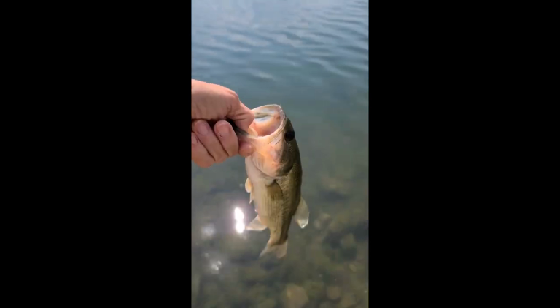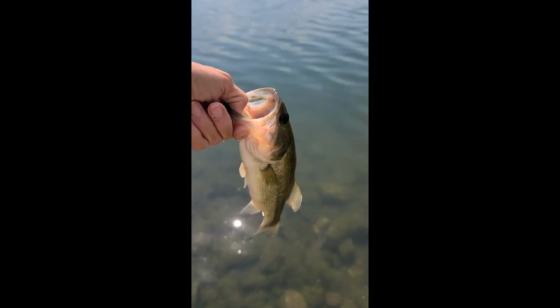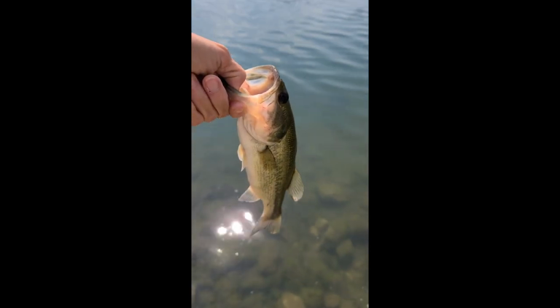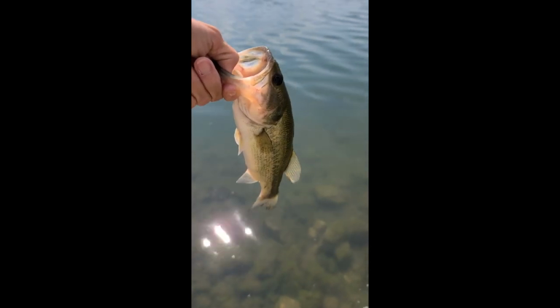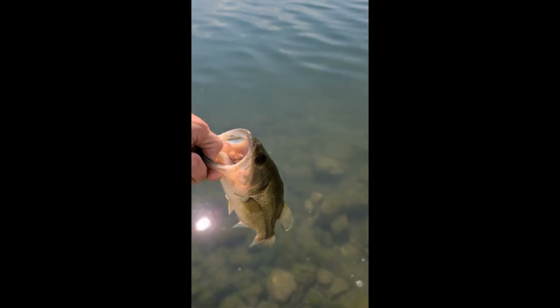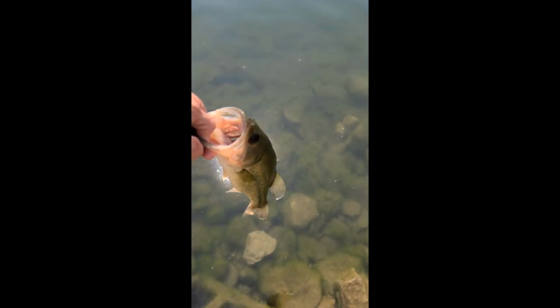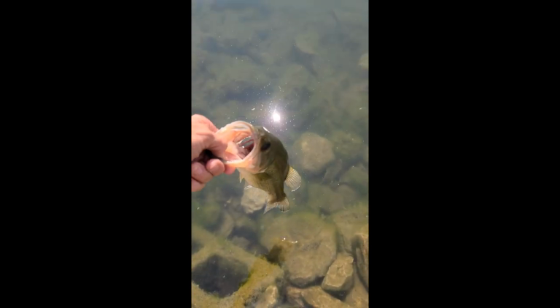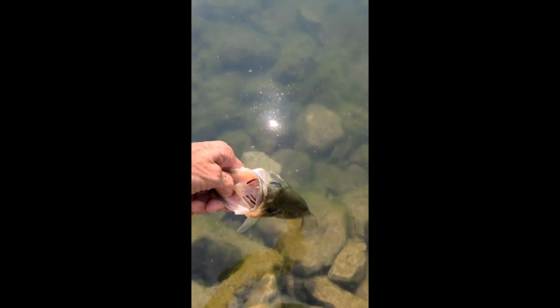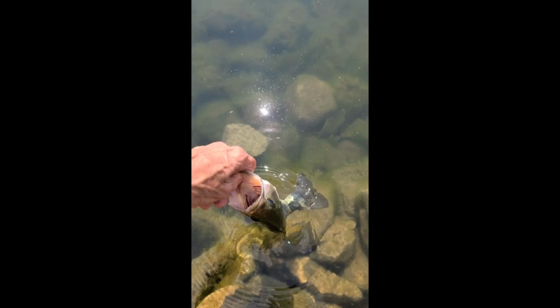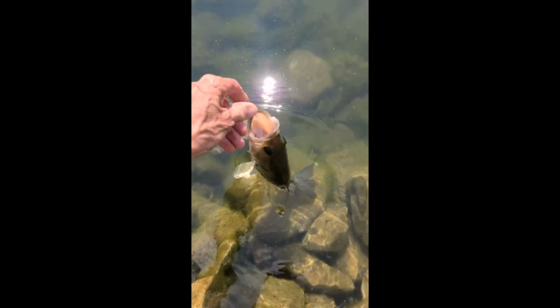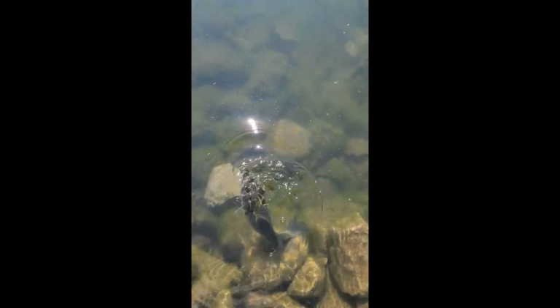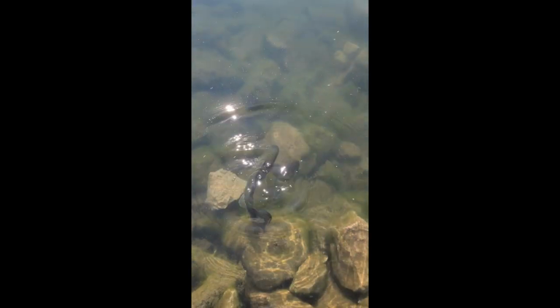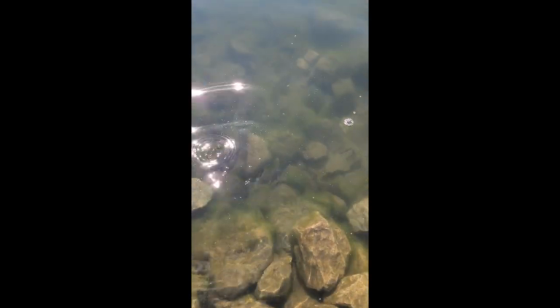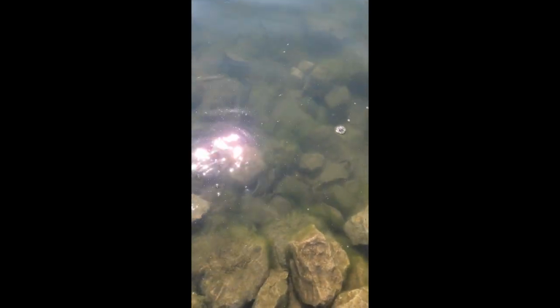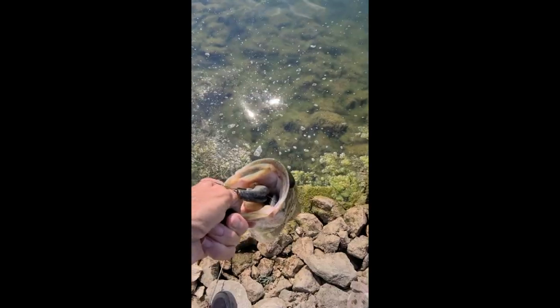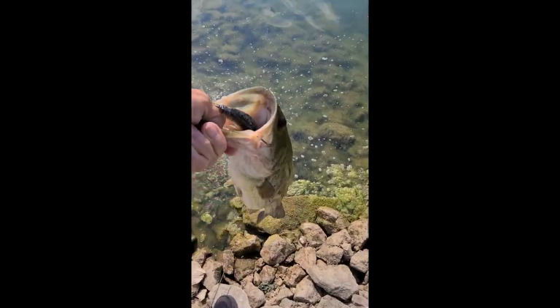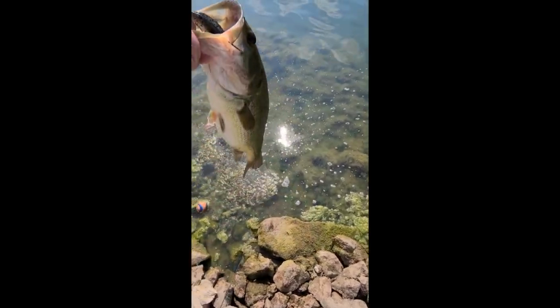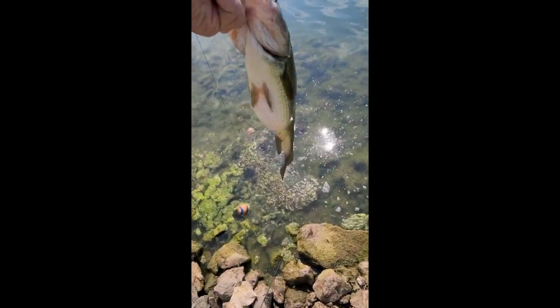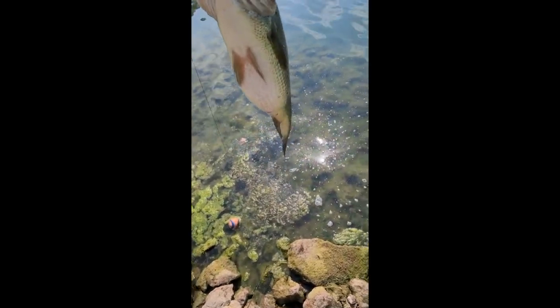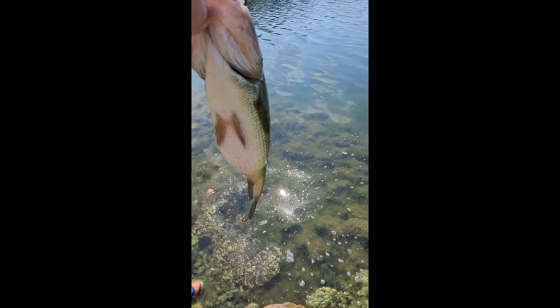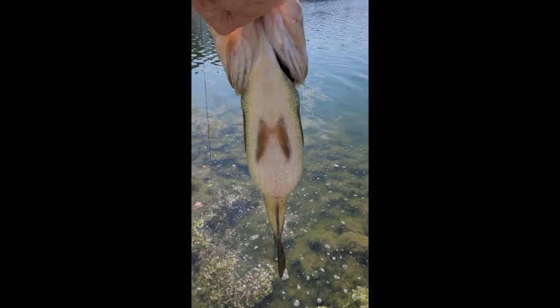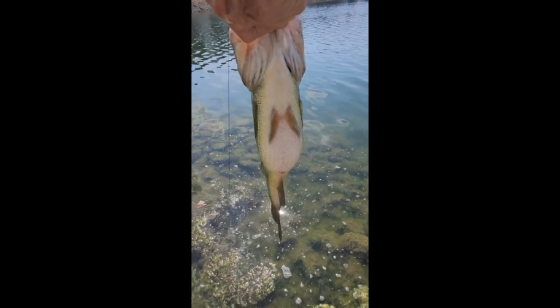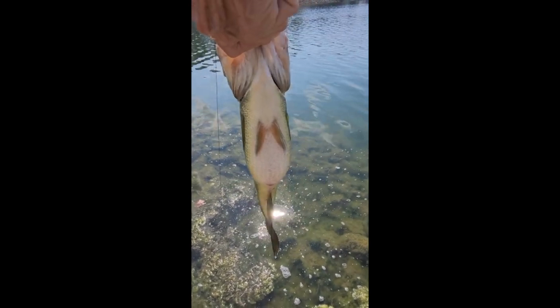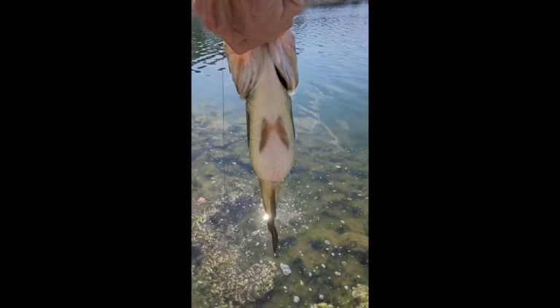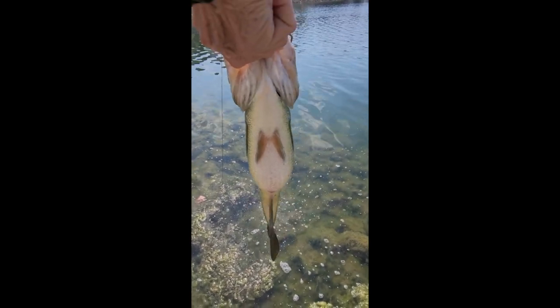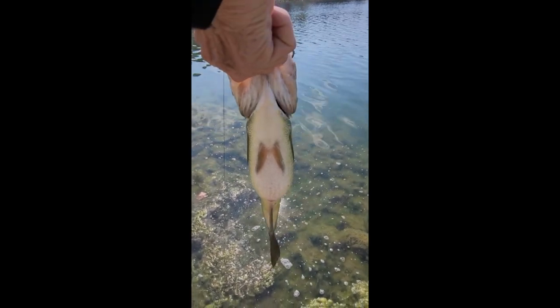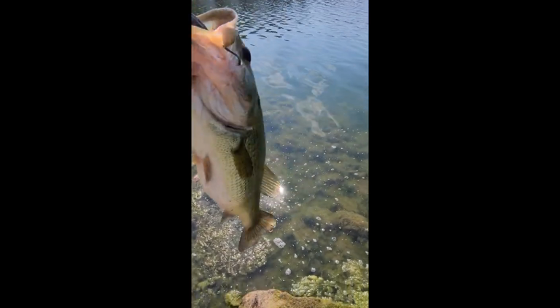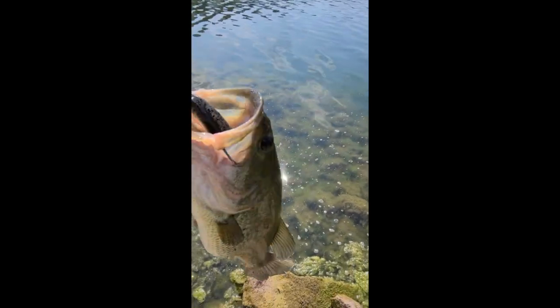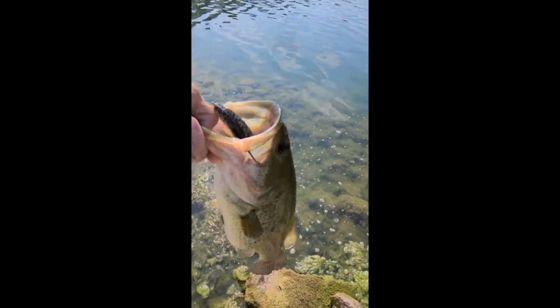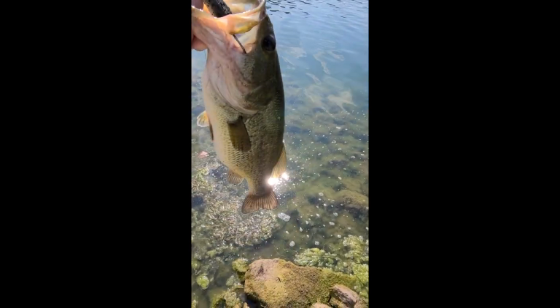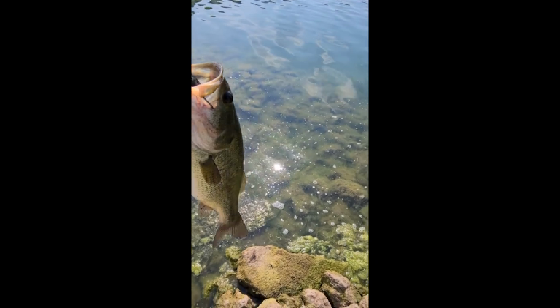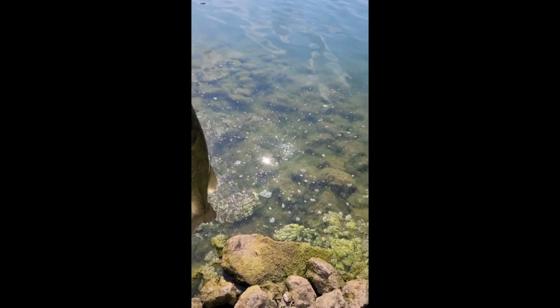First fish of the day, first cast too guys! Second one today — look at the gut, look at that belly. Holy smokes, this is about two pounds.